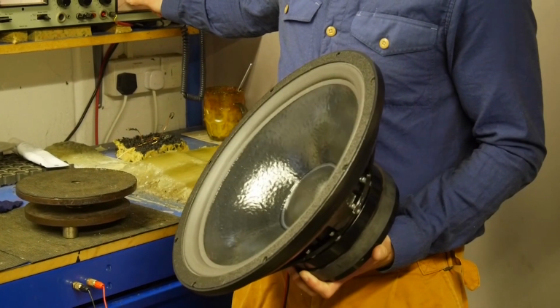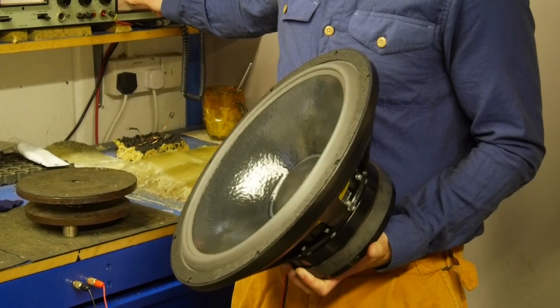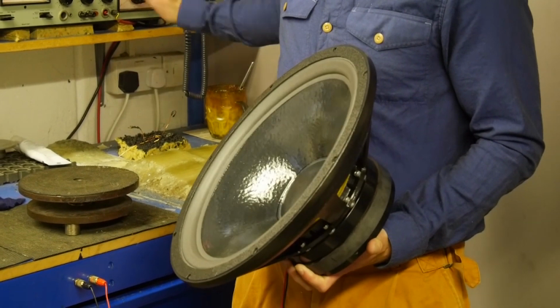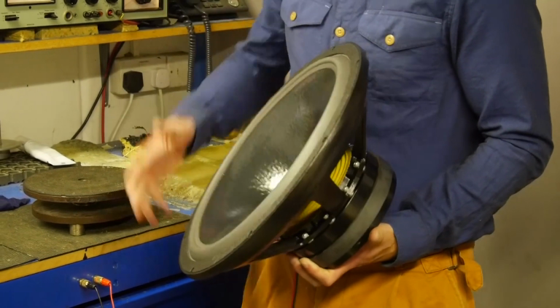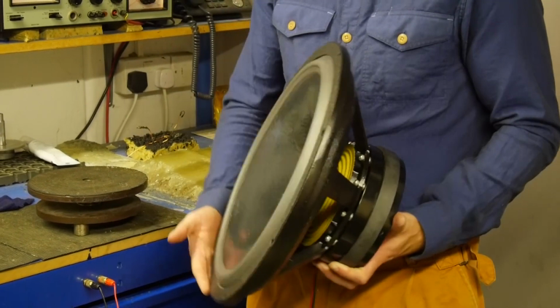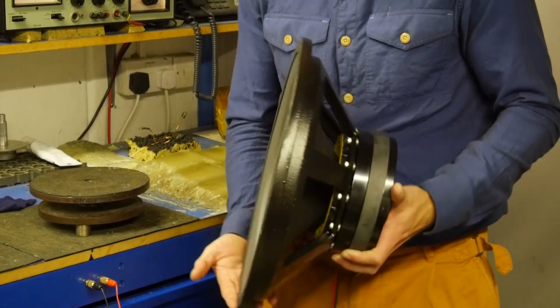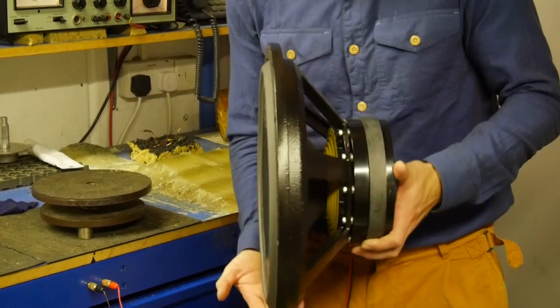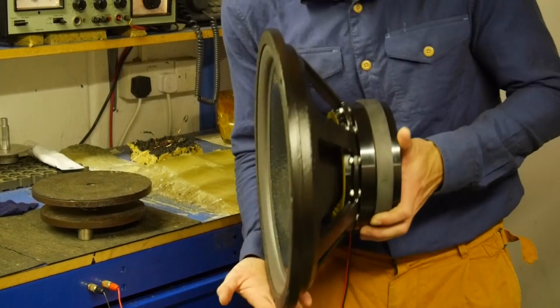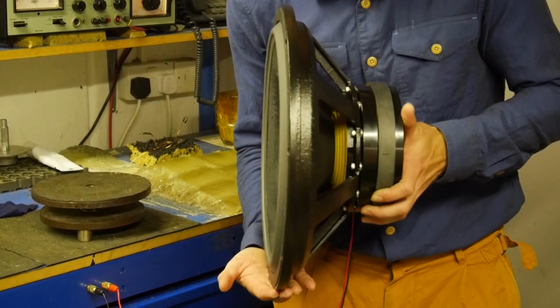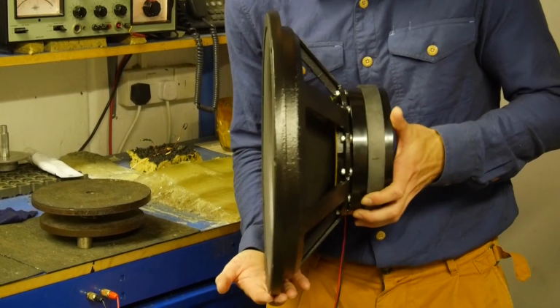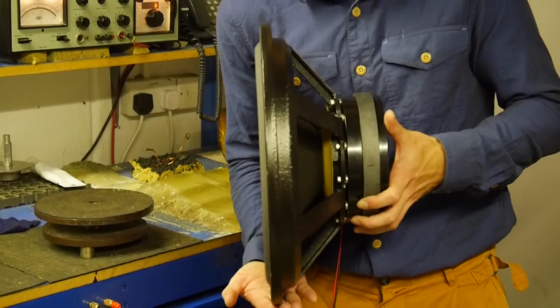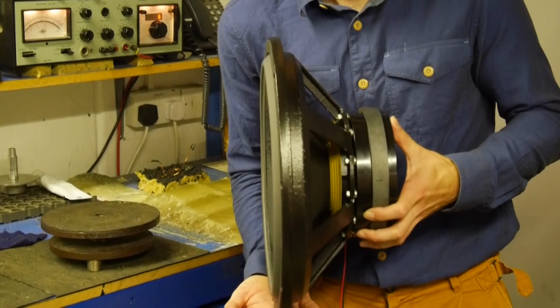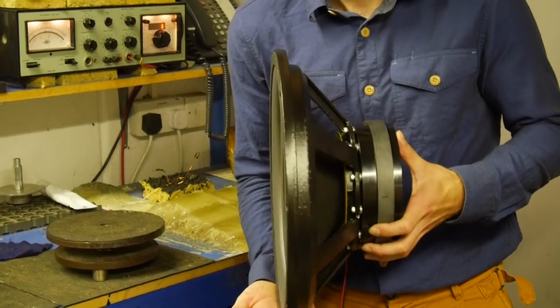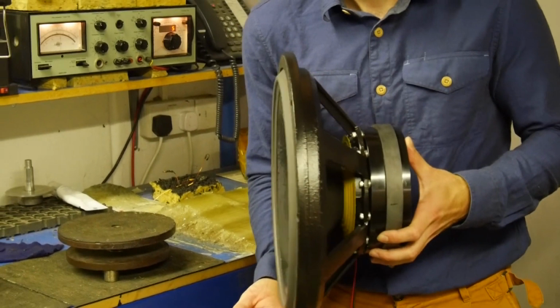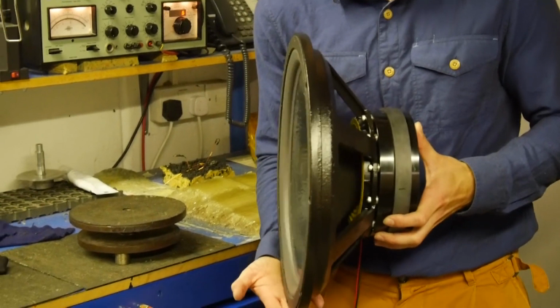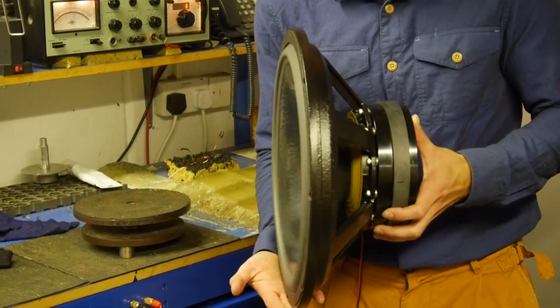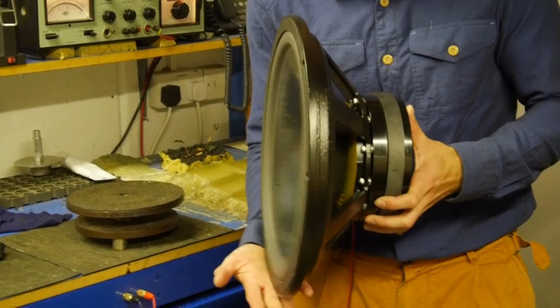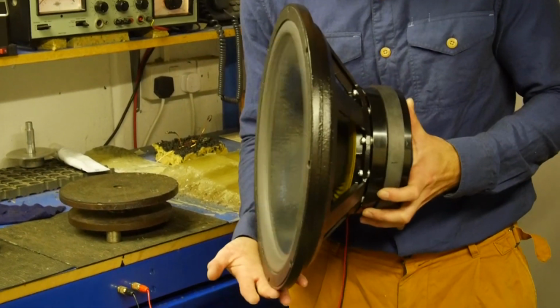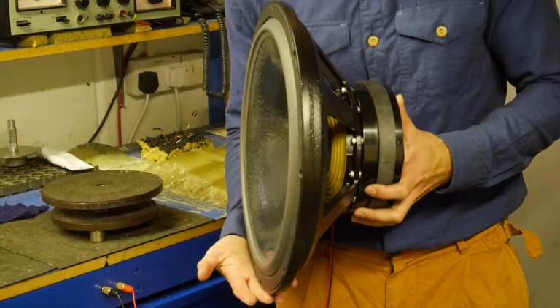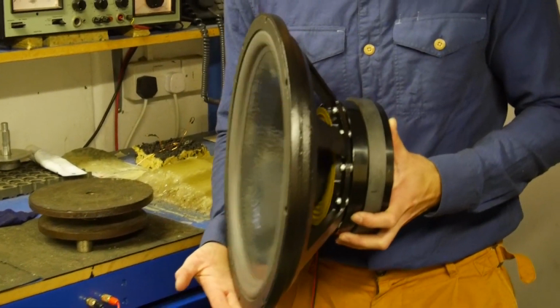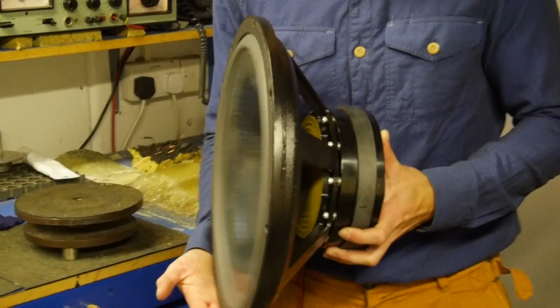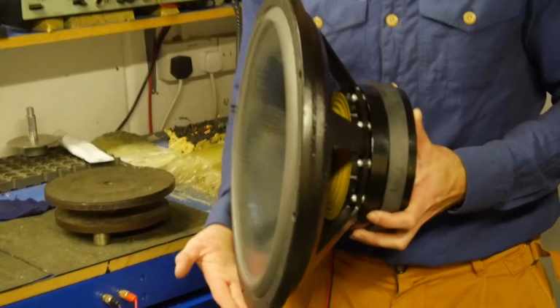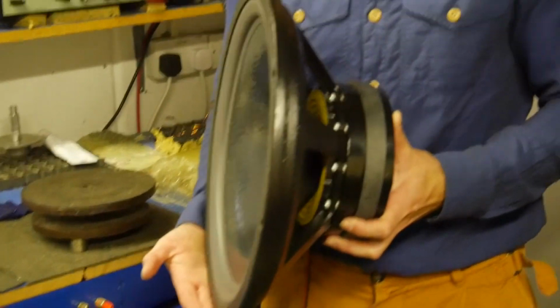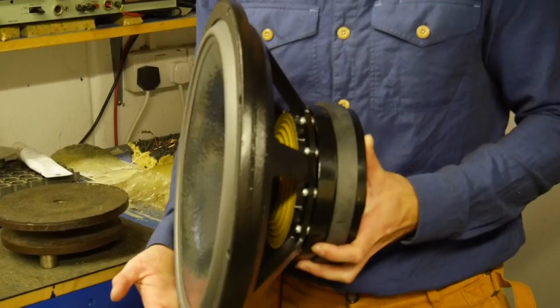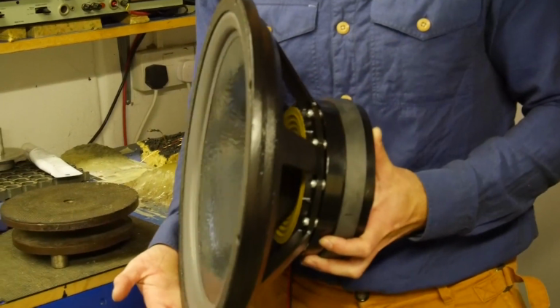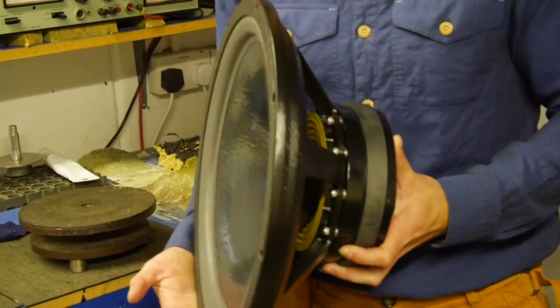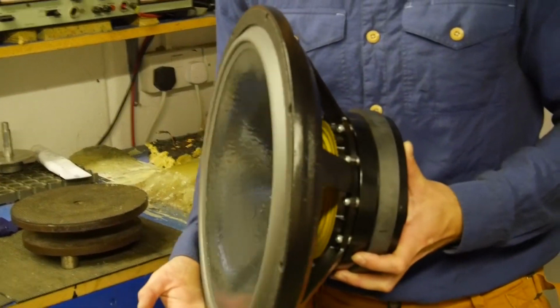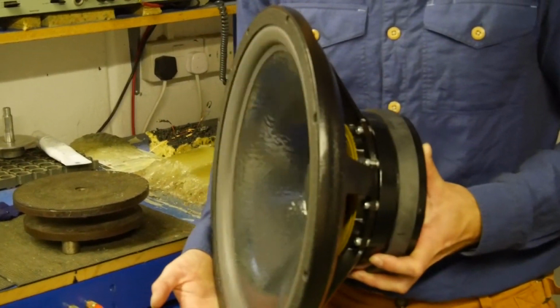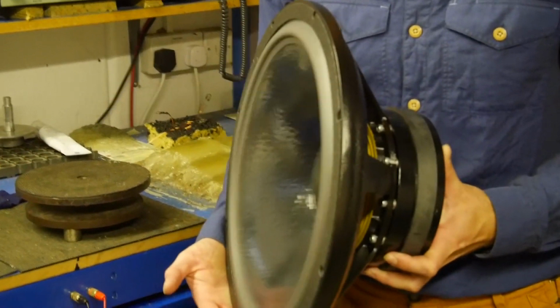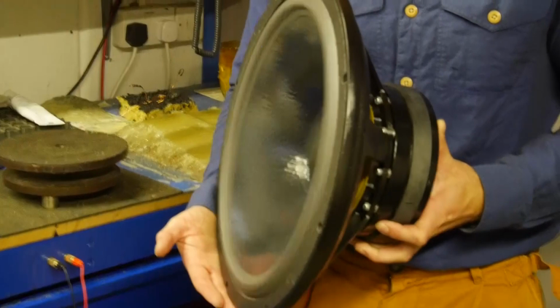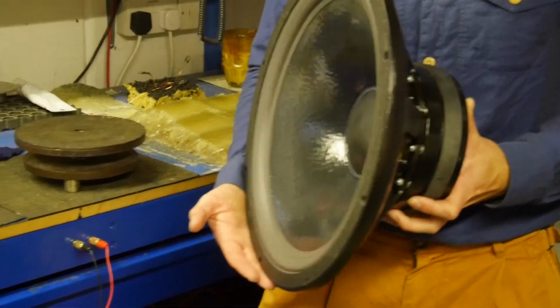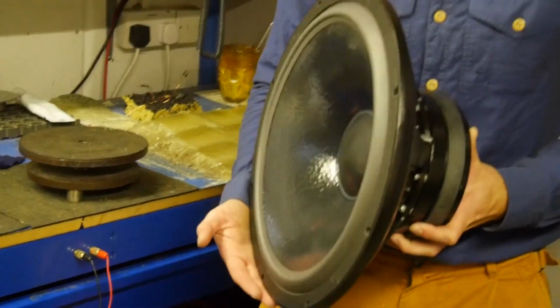Using the very low frequency signal you can listen for spider clicks, any loose particles in the gap — you usually hear them as a small ticking noise.